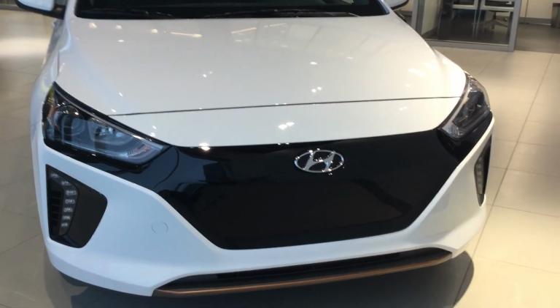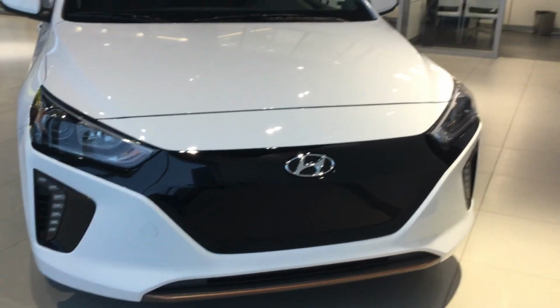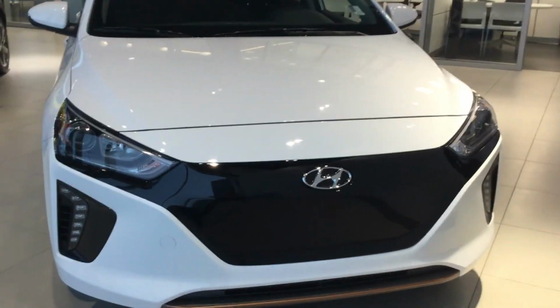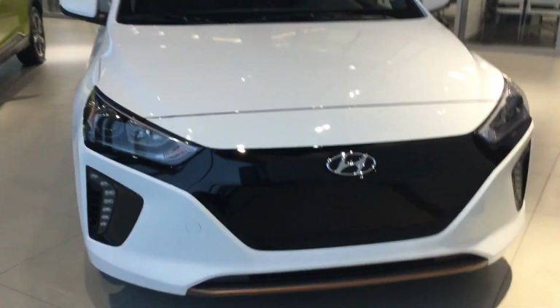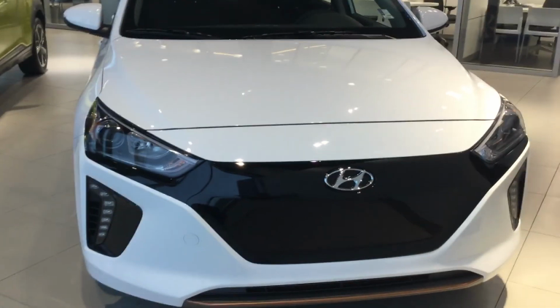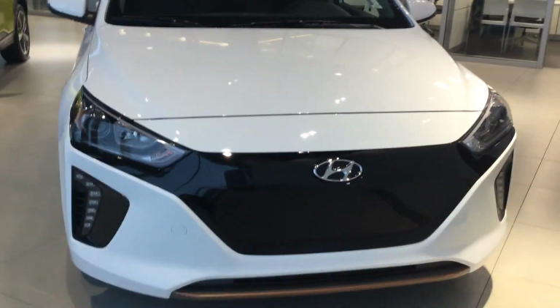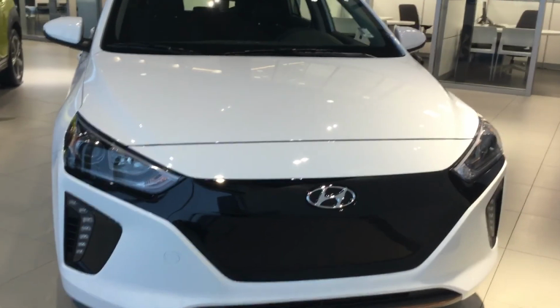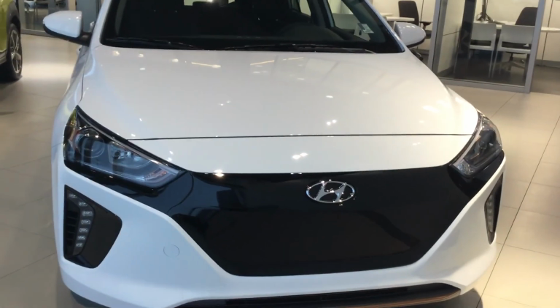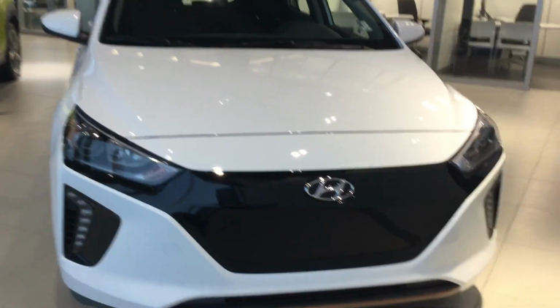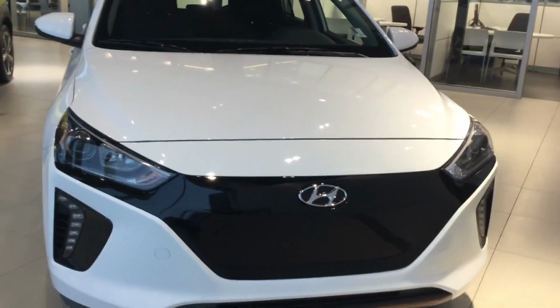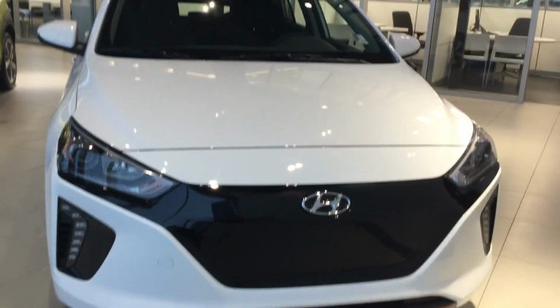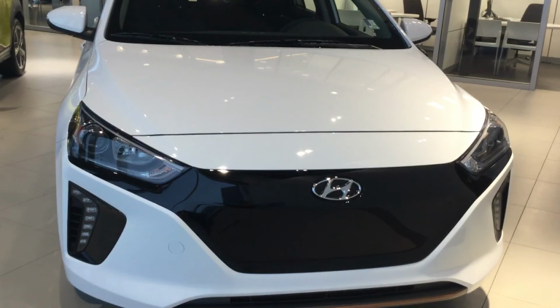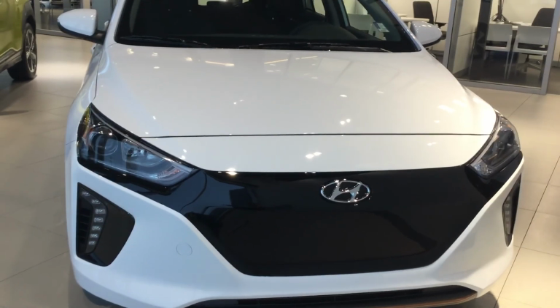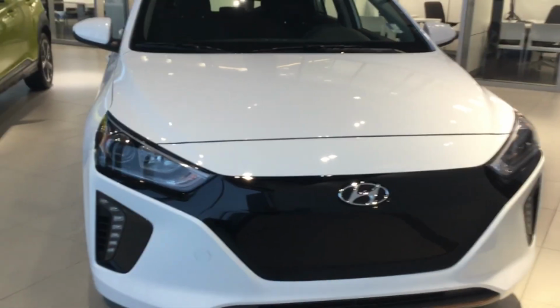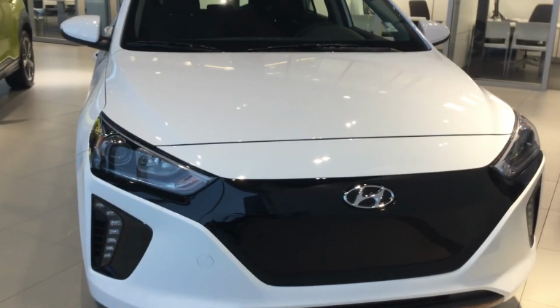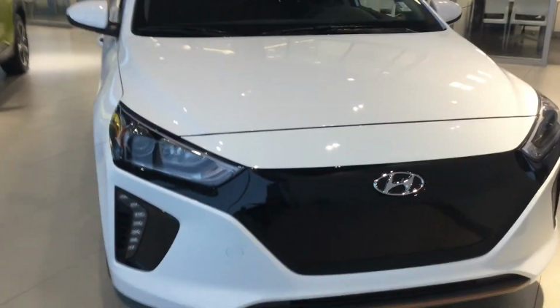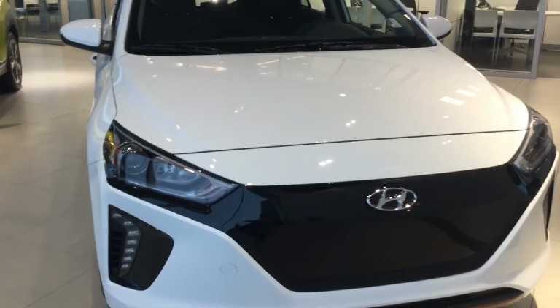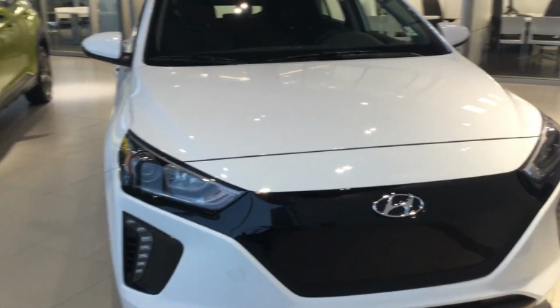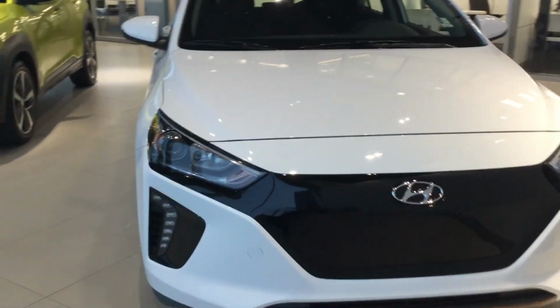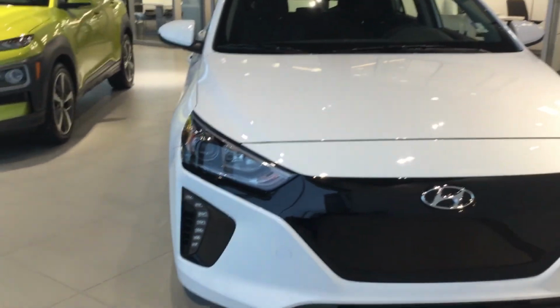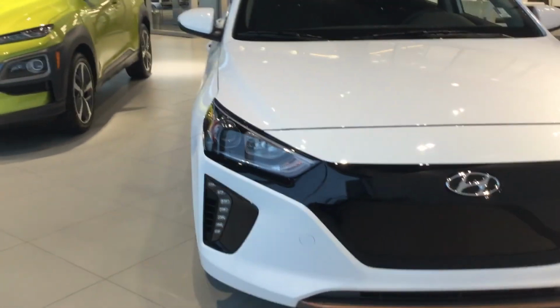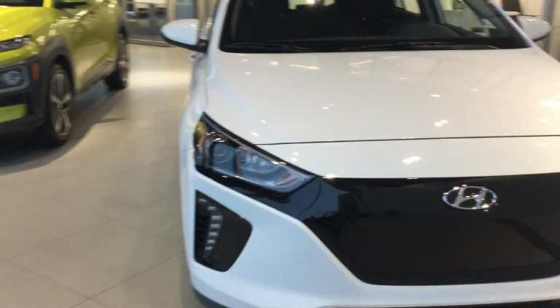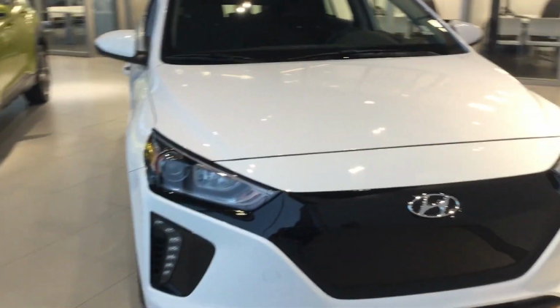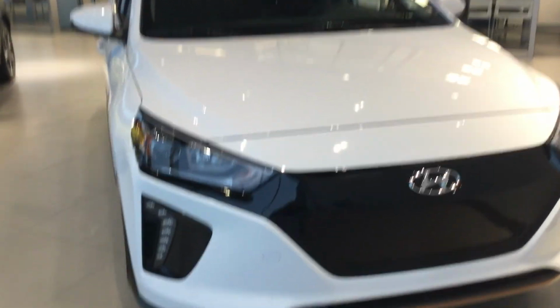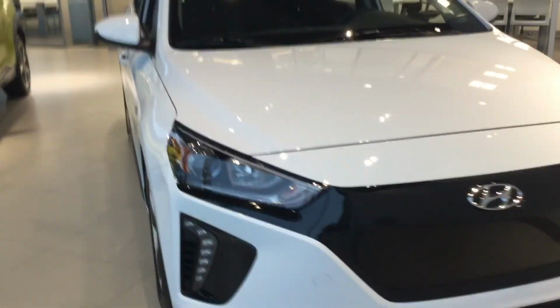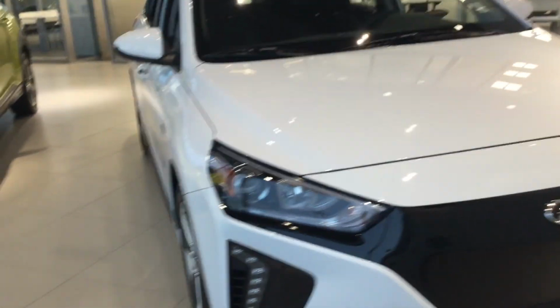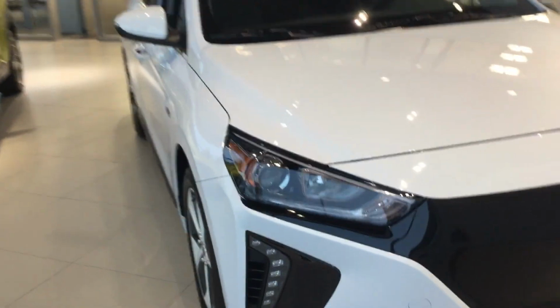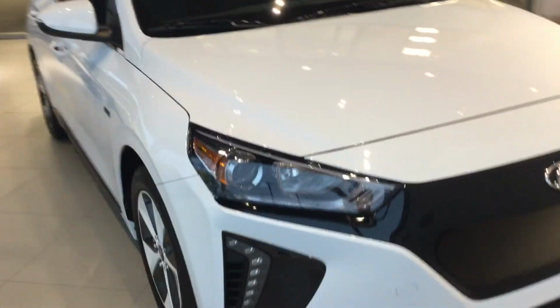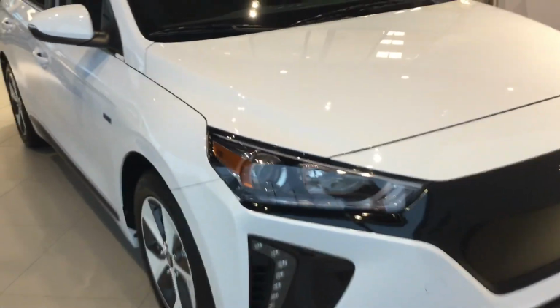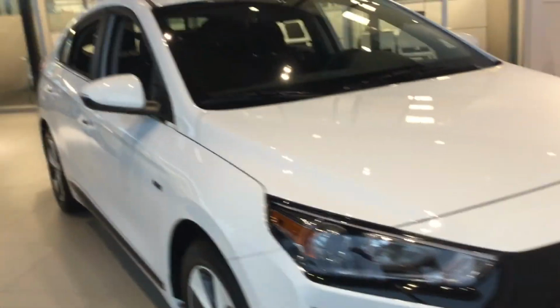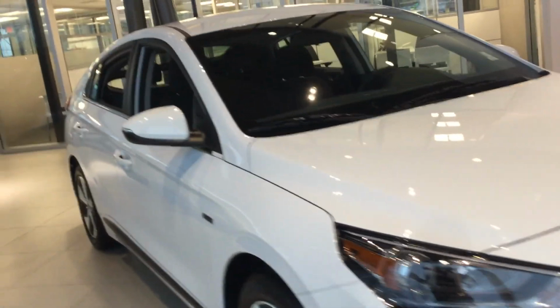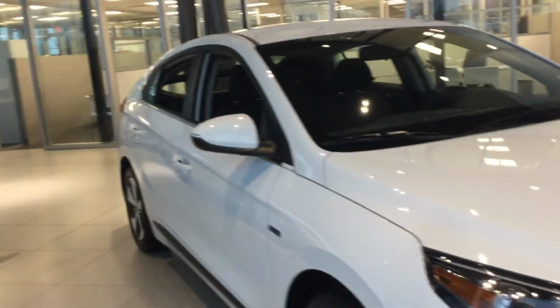Good morning, Leo. Happy holidays. This is Tristan here from River City Hyundai, and today I have for you the 2019 Hyundai IONIQ. This one's the electric model. However, we do have a hybrid as well, so if you do want any information on that, I could easily provide that for you.